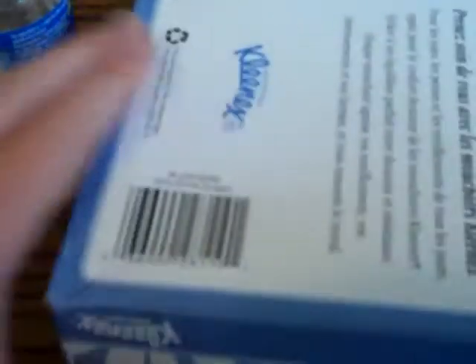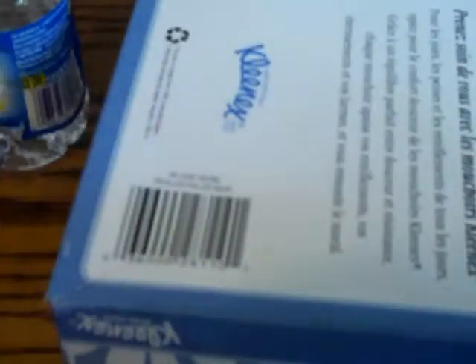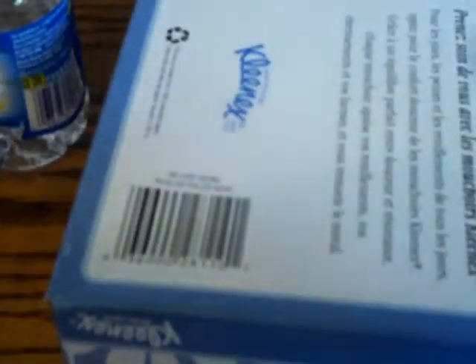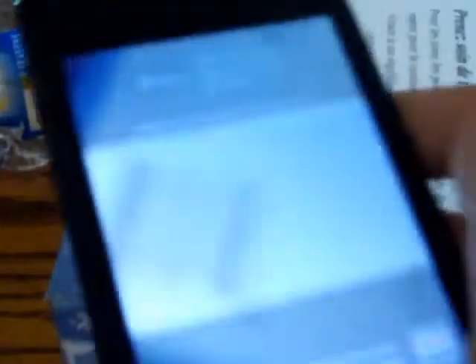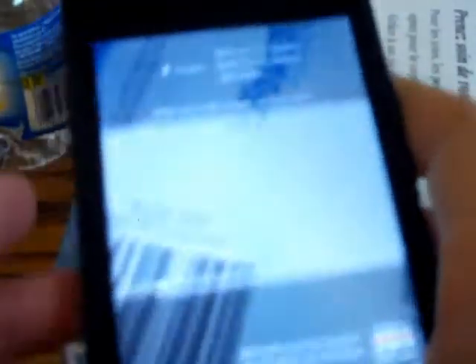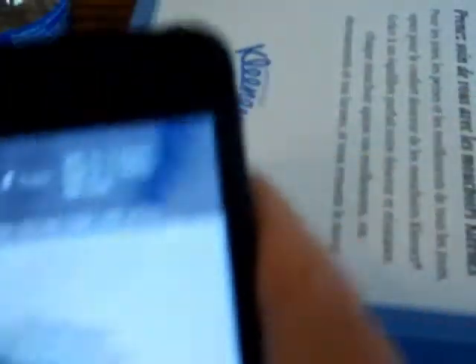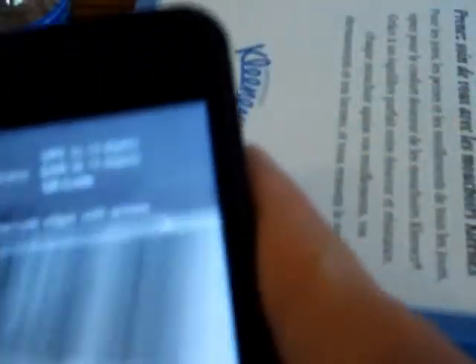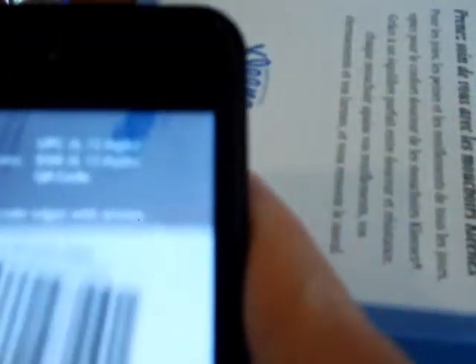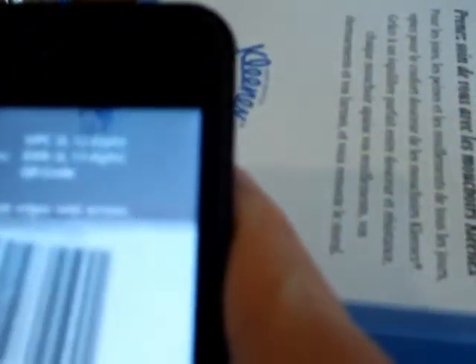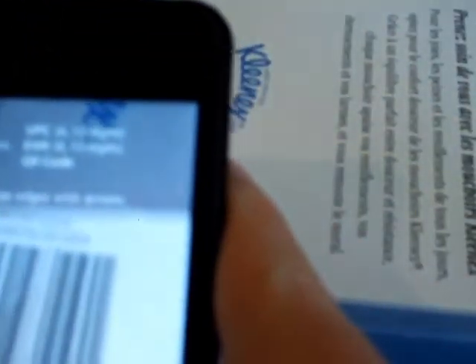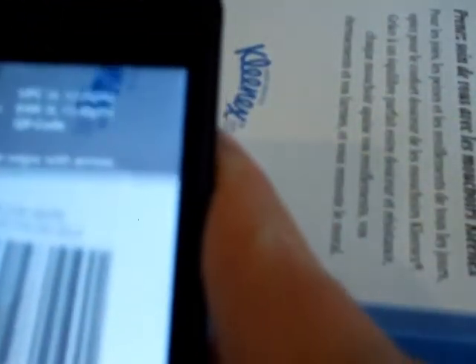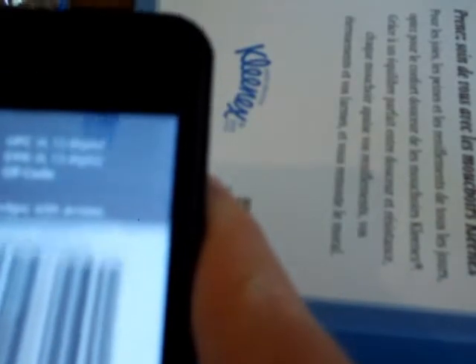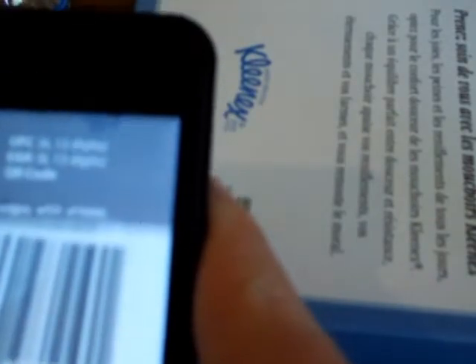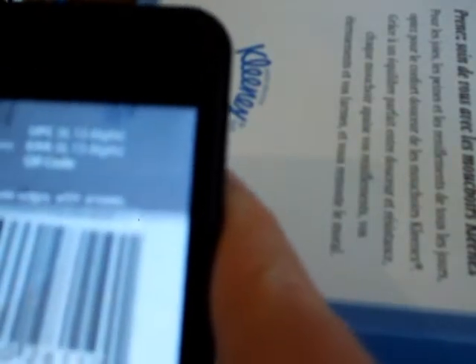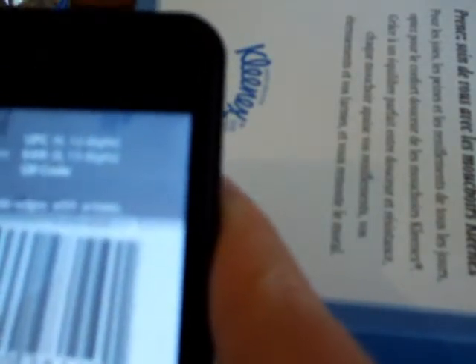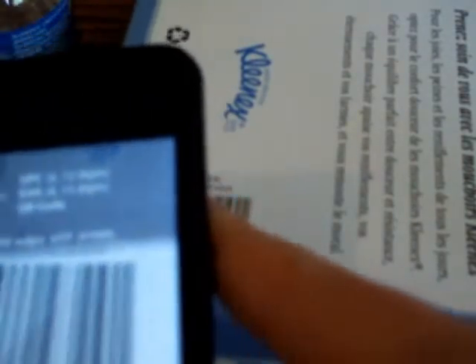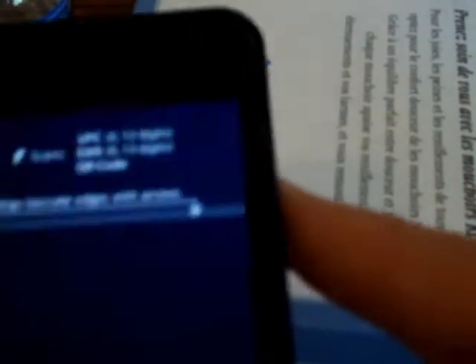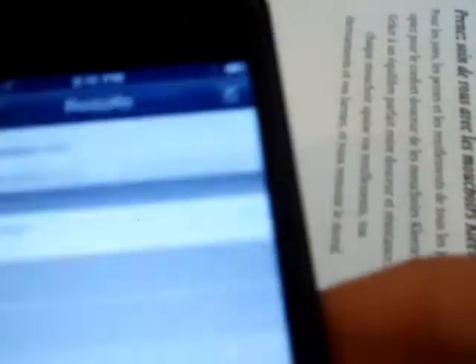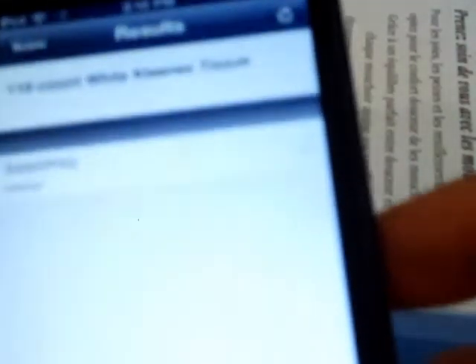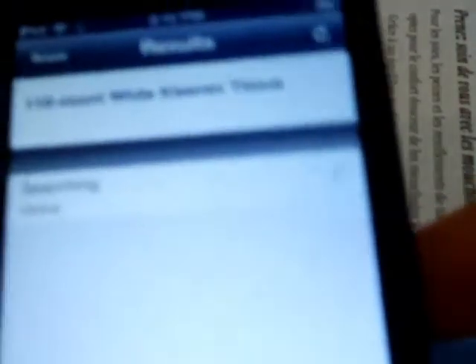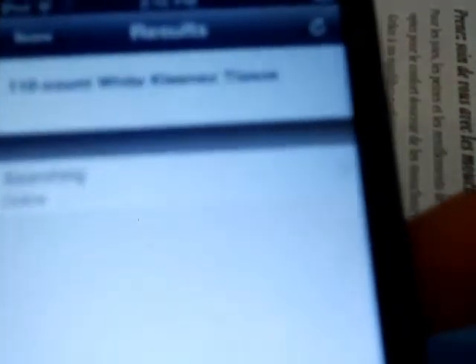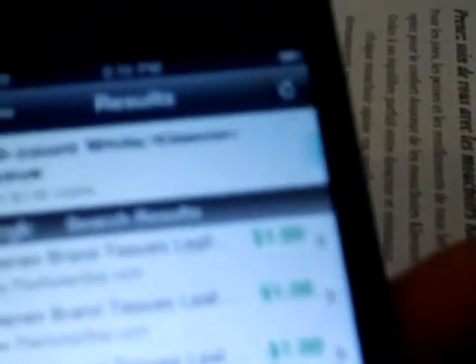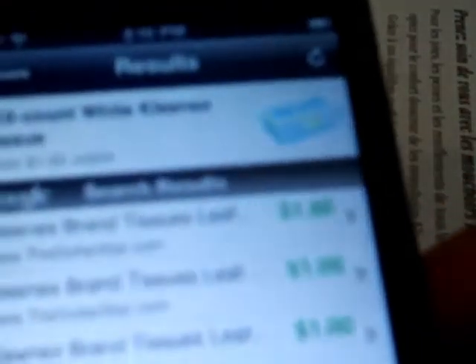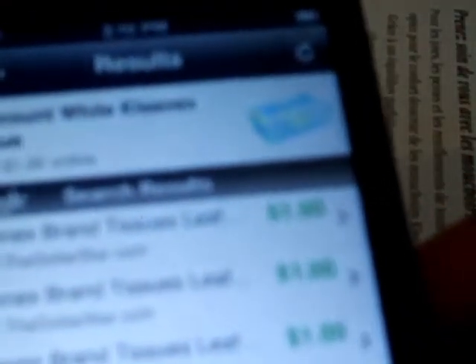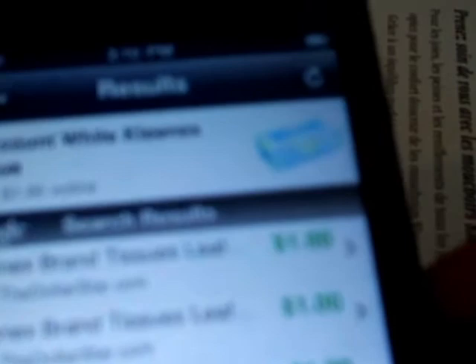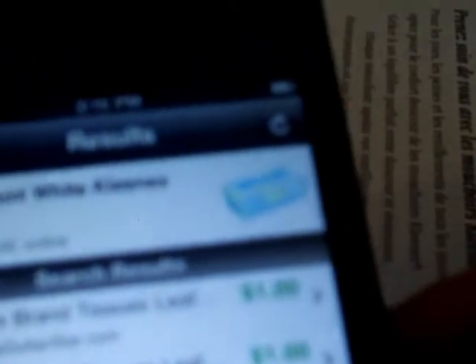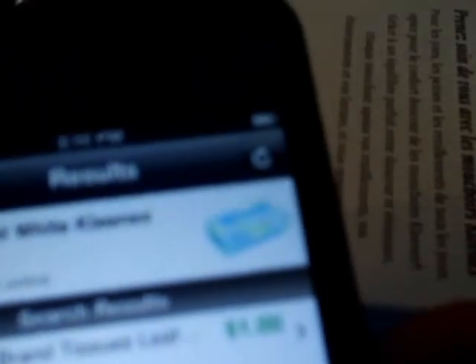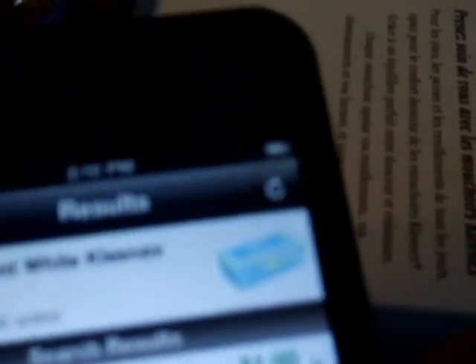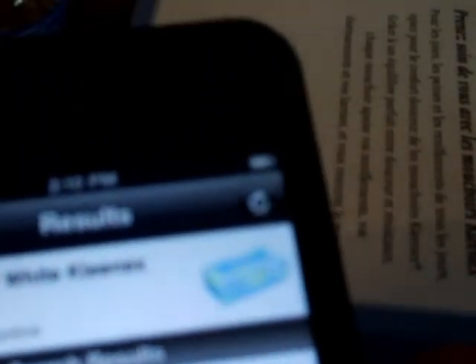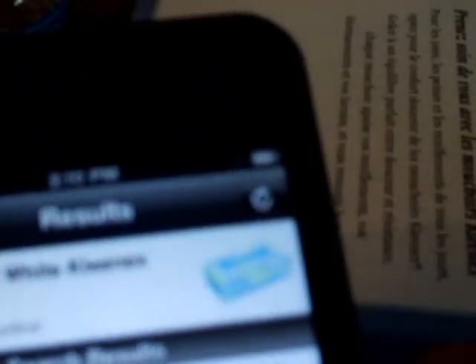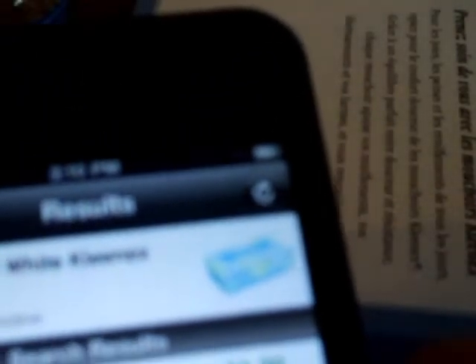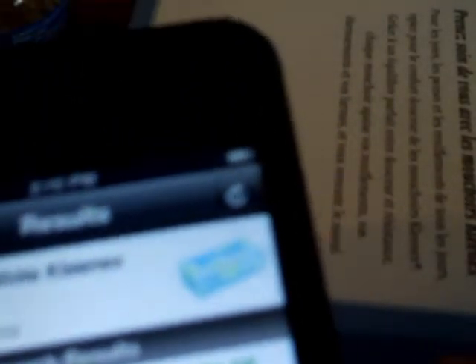There's the barcode. Got it — it scanned 110-count white Kleenex tissue.